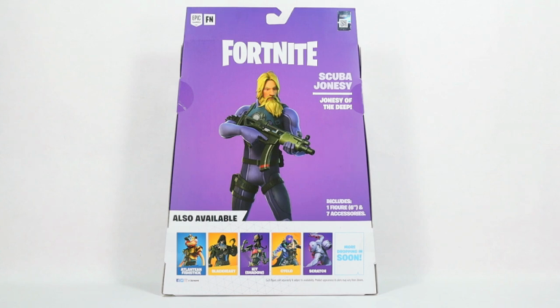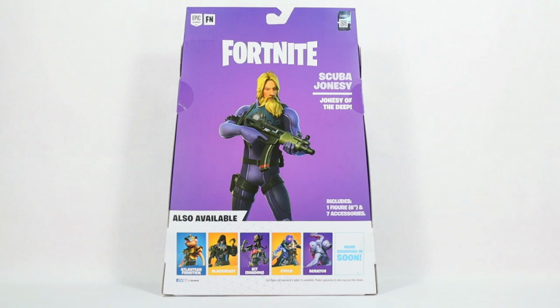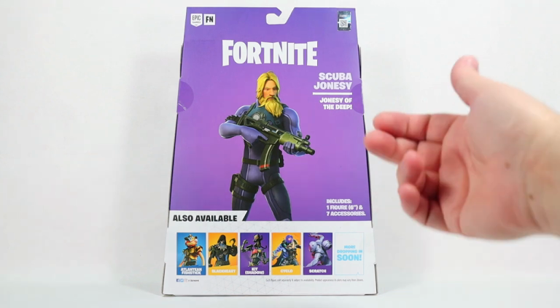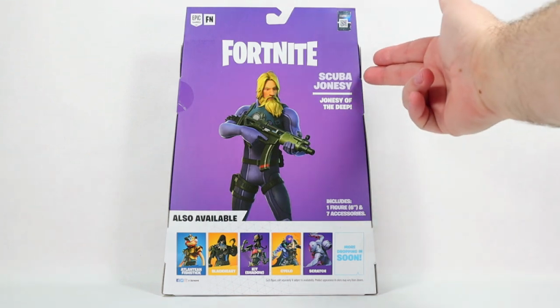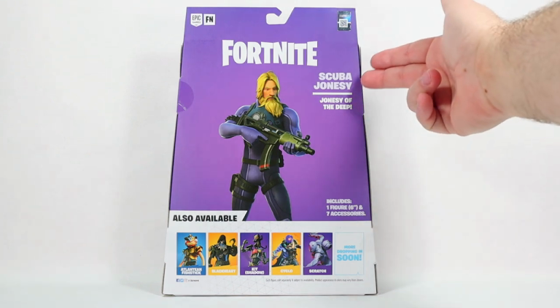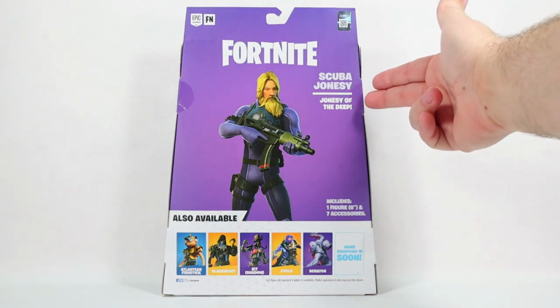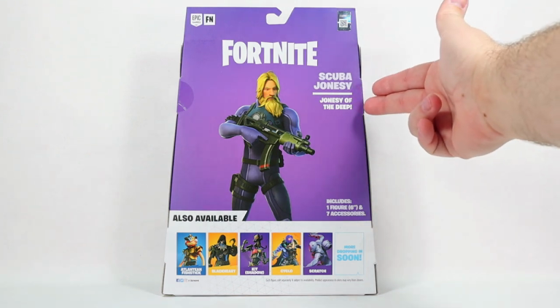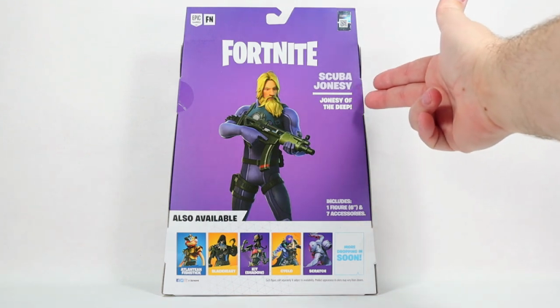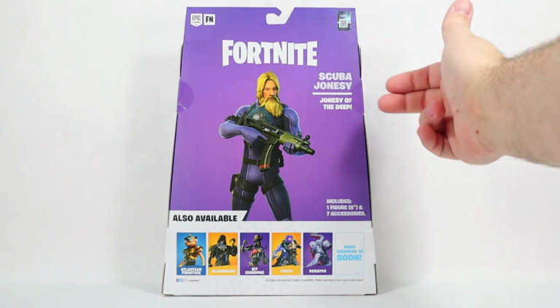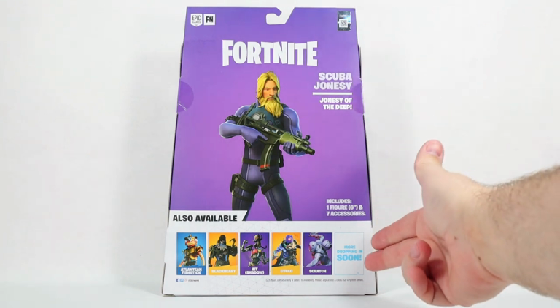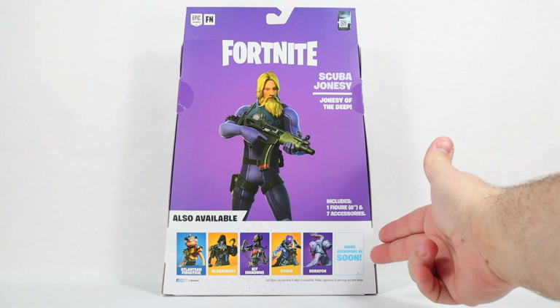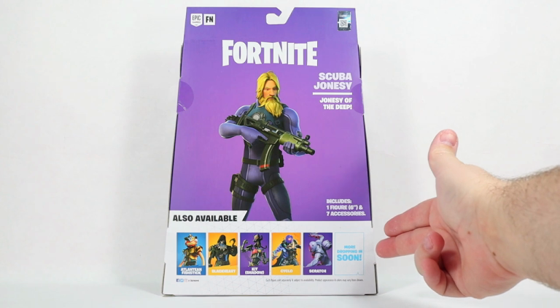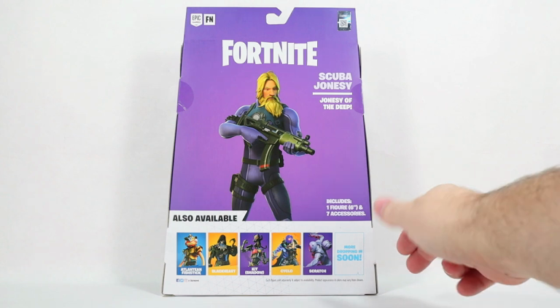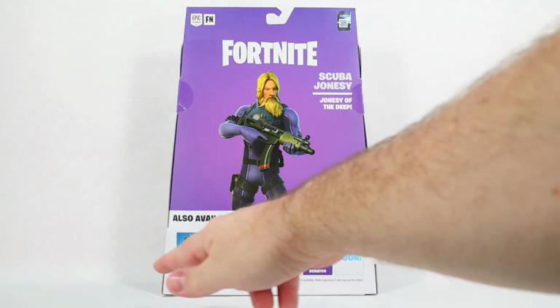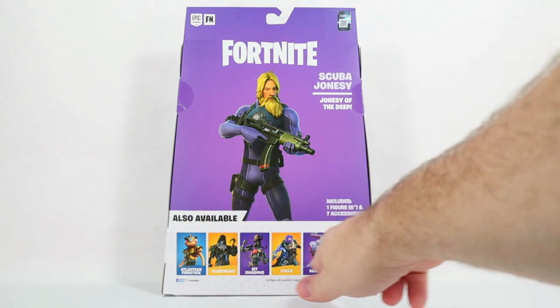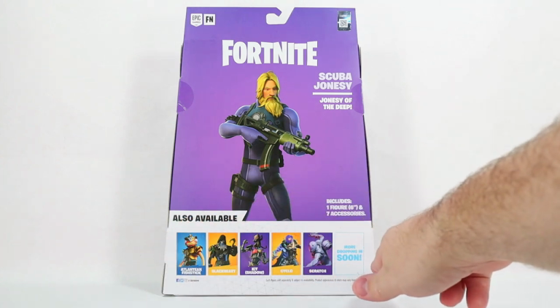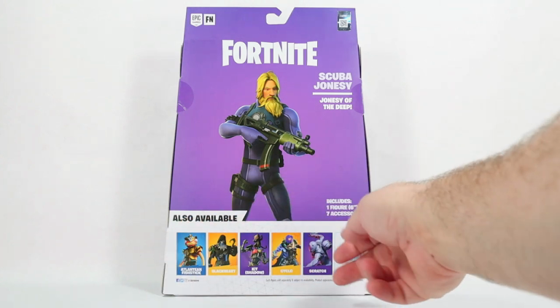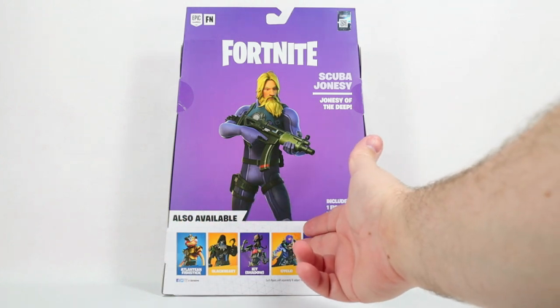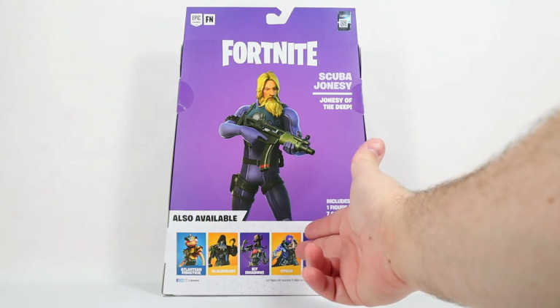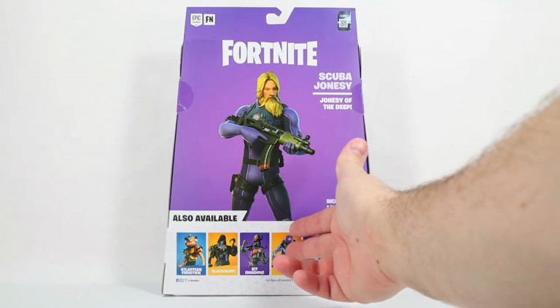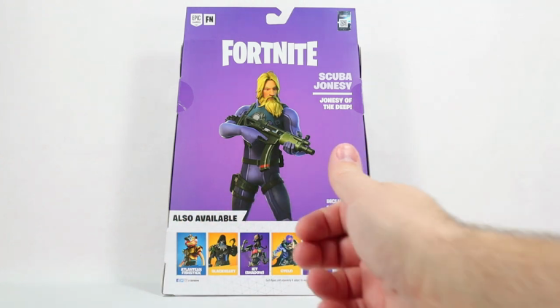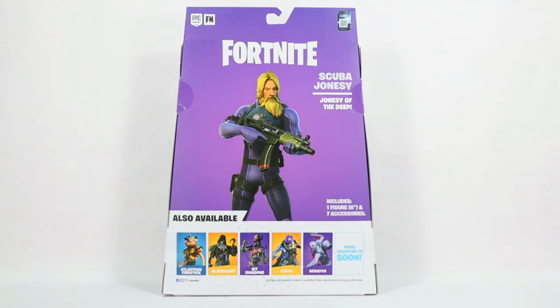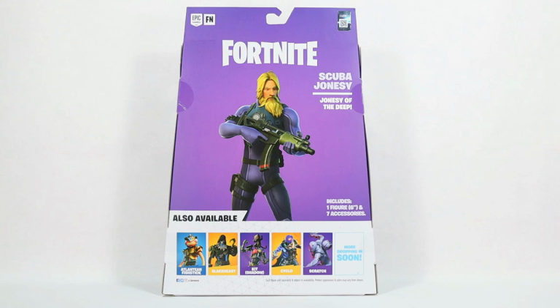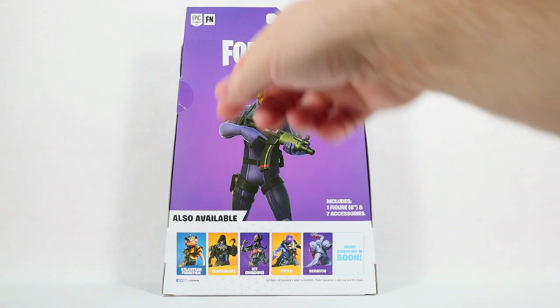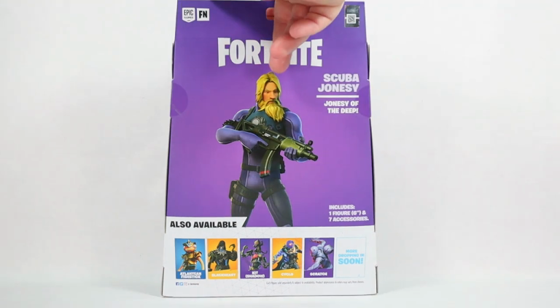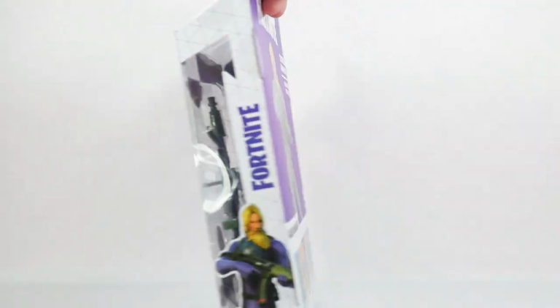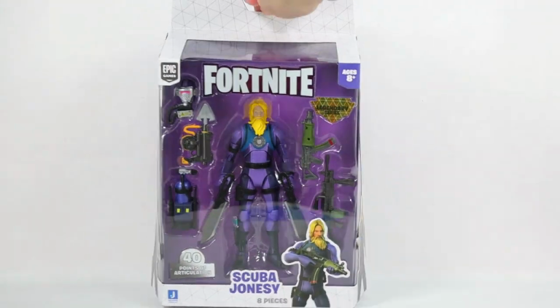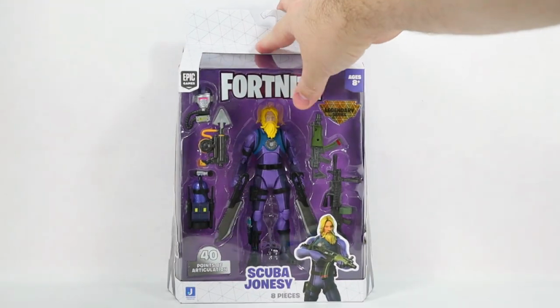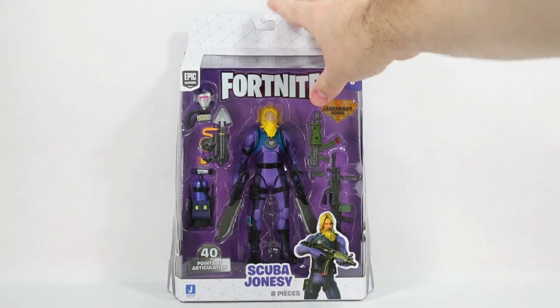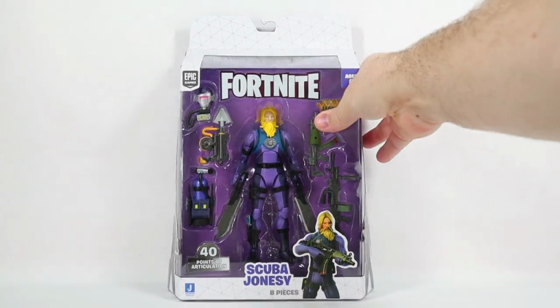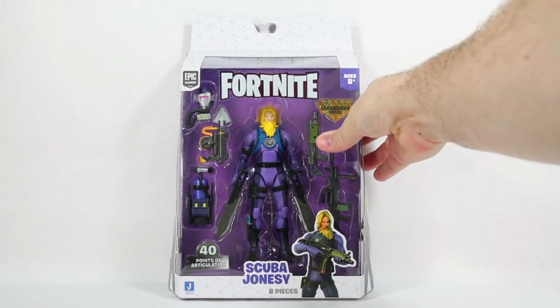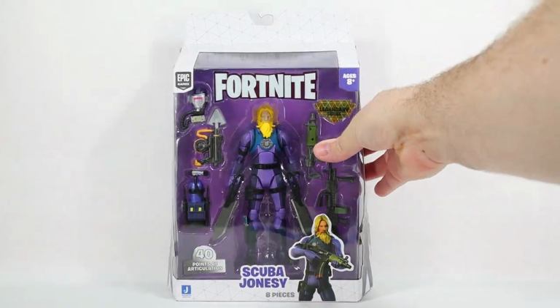On the back here it says Scuba Jonesy — it's Jonesy of the Deep. We have a cross sale down here and everybody has got these except the U.S. has not gotten Cyclo yet. So let's get this package open and take a look at him.